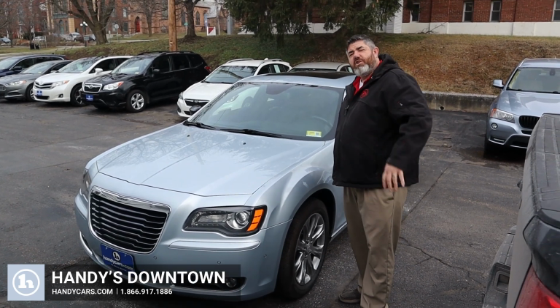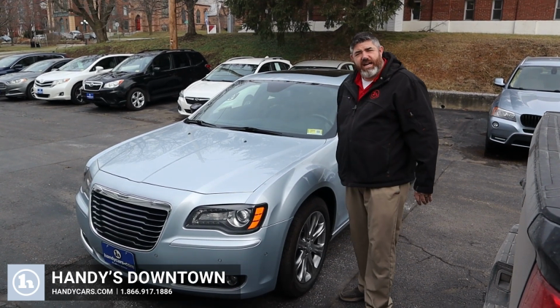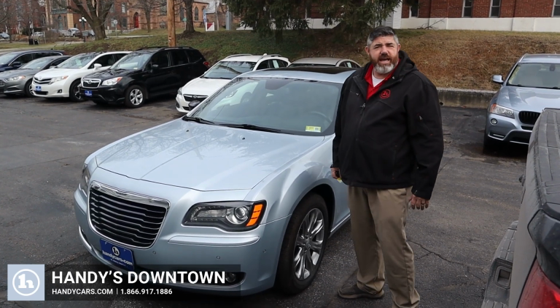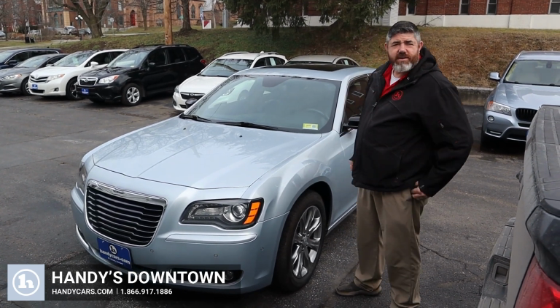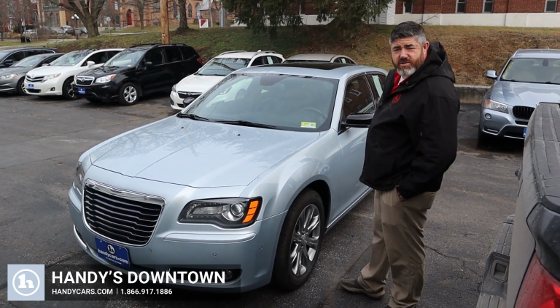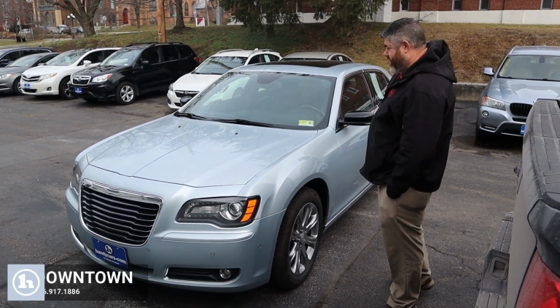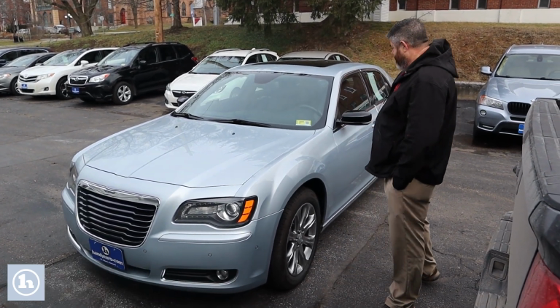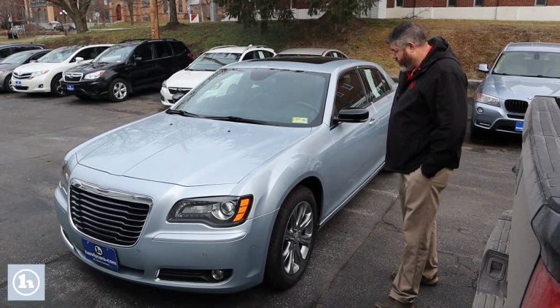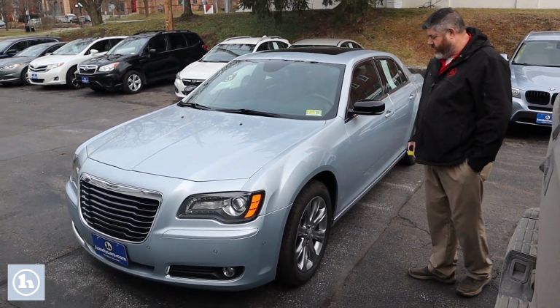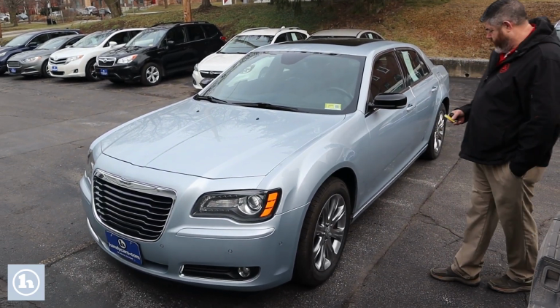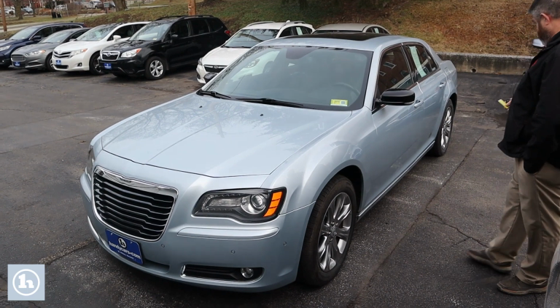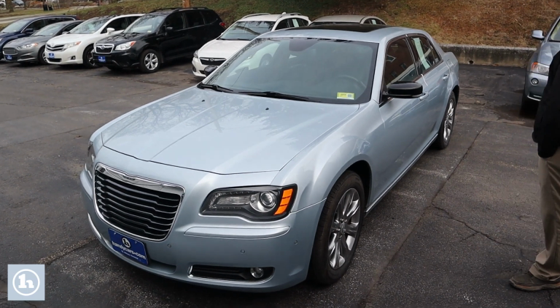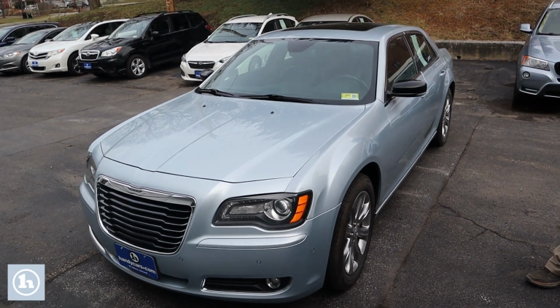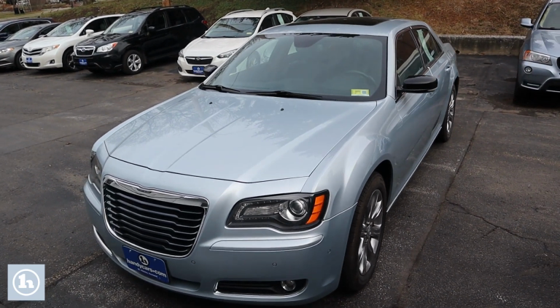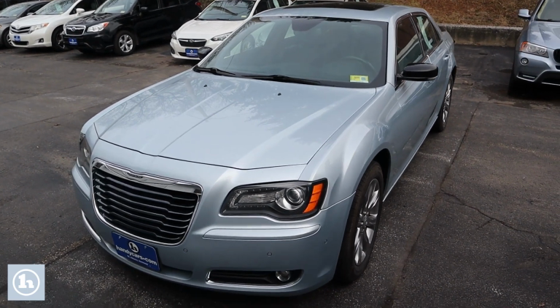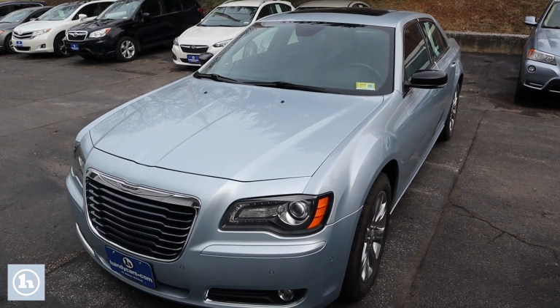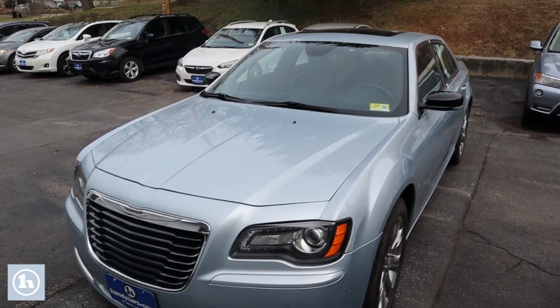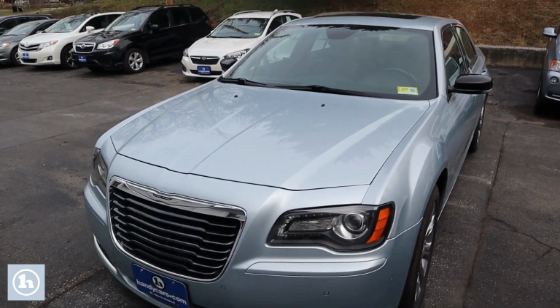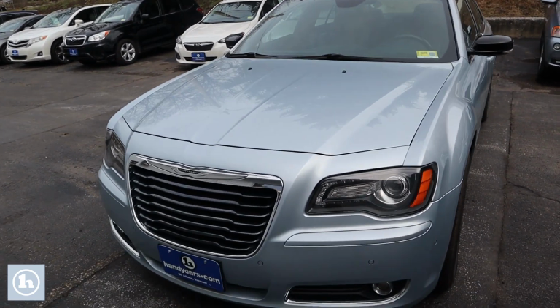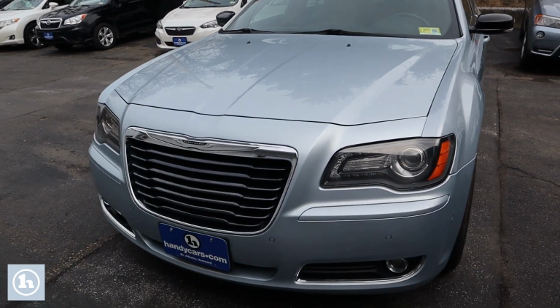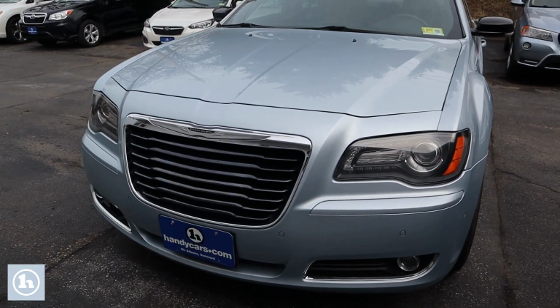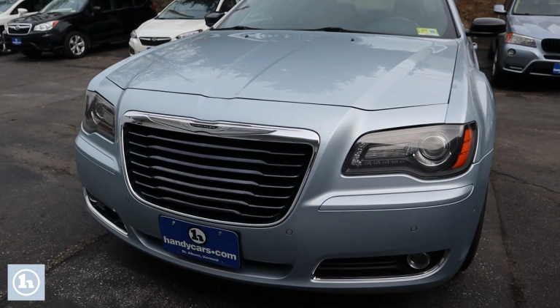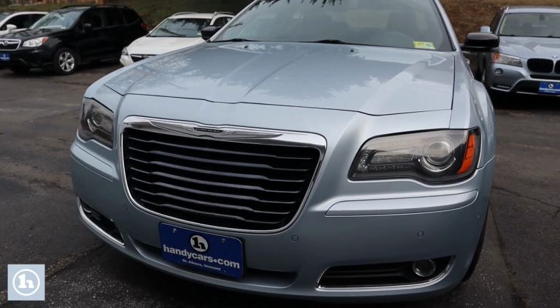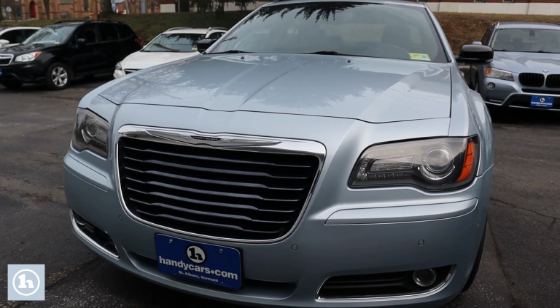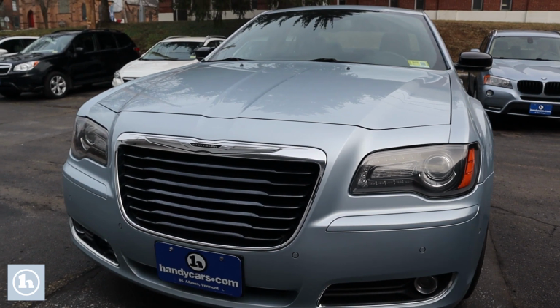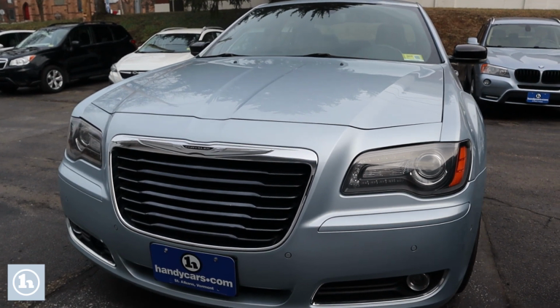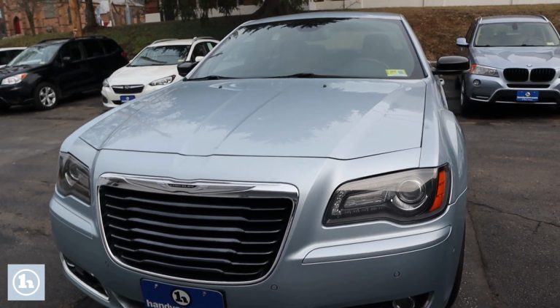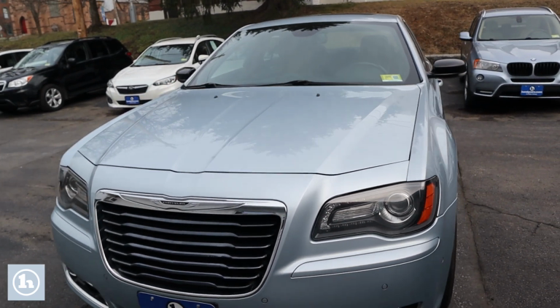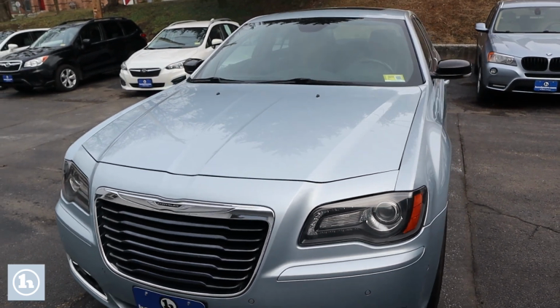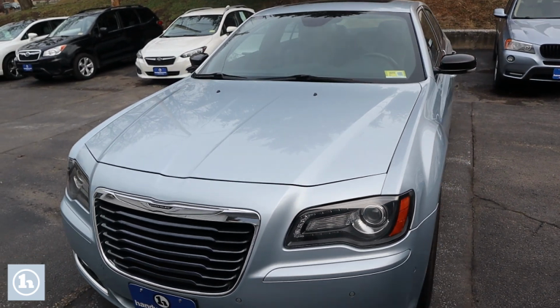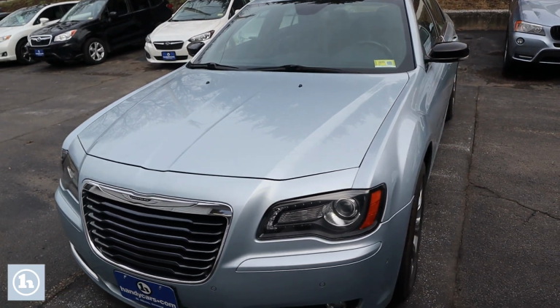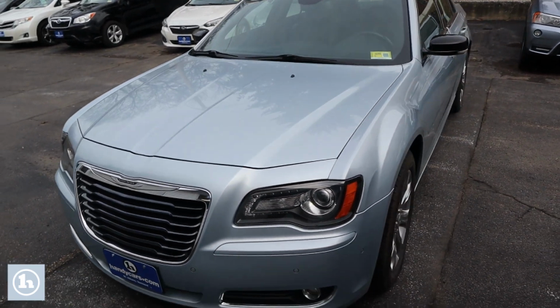Afternoon, this is Chad with Handy's Downtown. I want to take a moment to make a quick video for you on this 2013 Chrysler 300S. This thing is beautiful, packing a V8 Hemi under the hood.